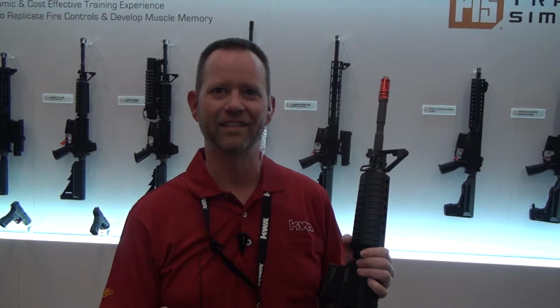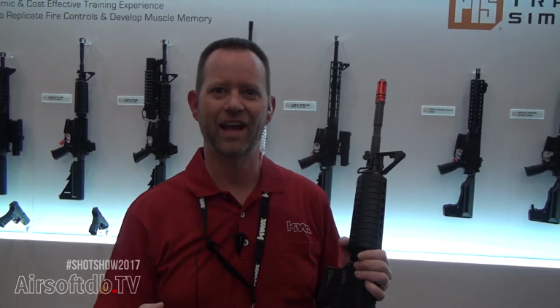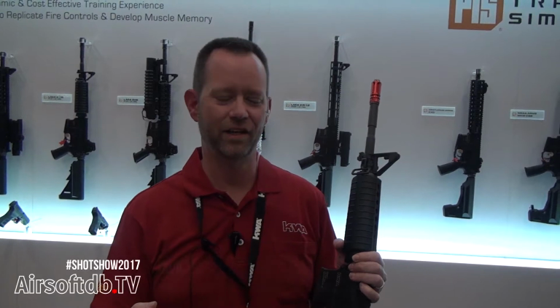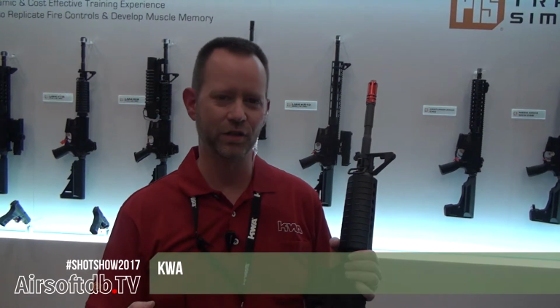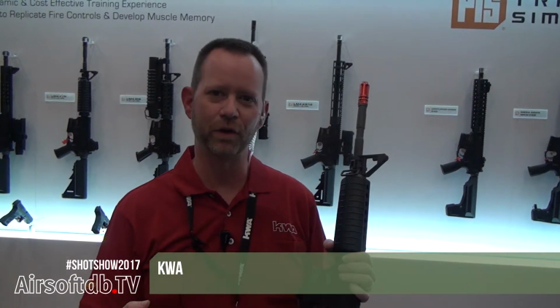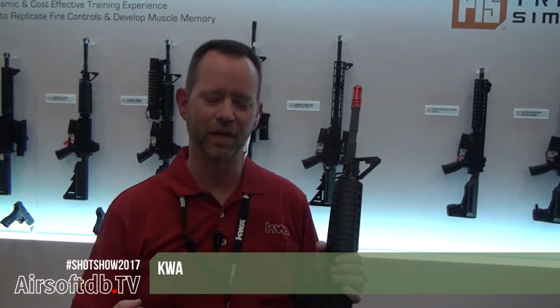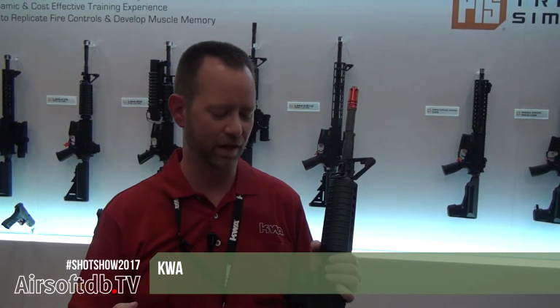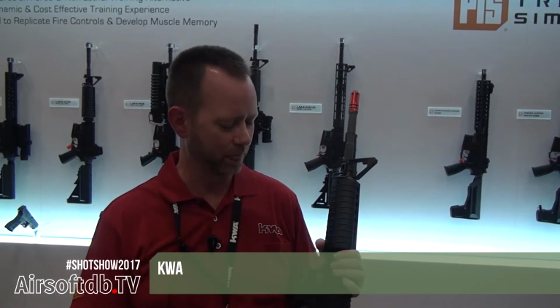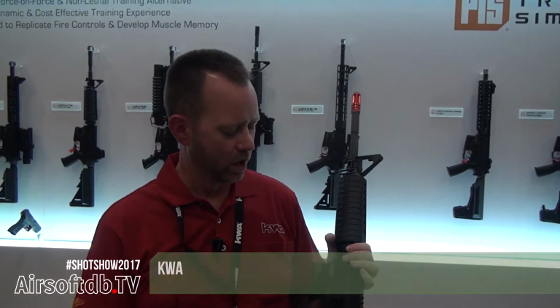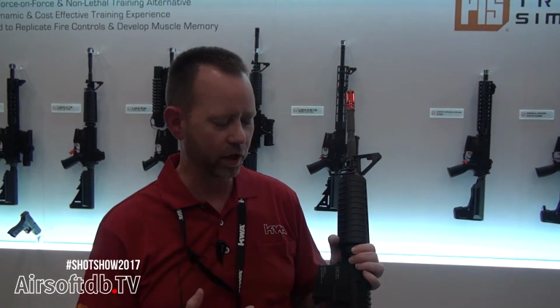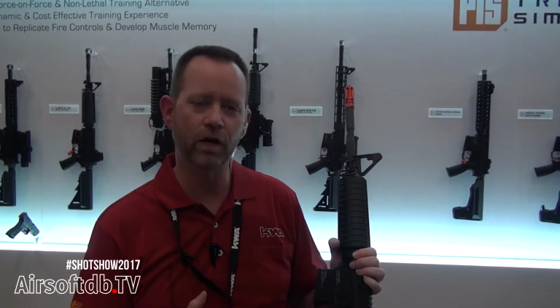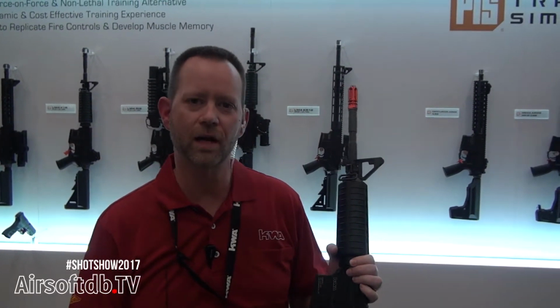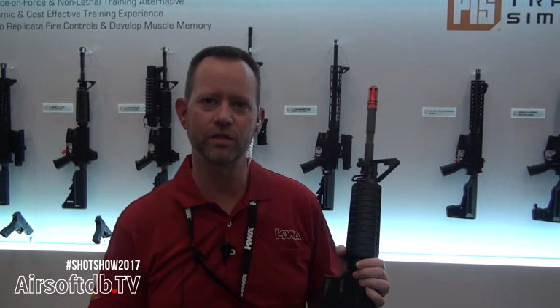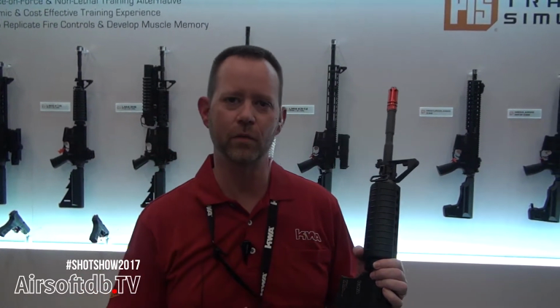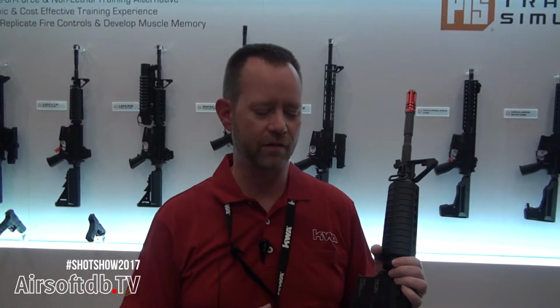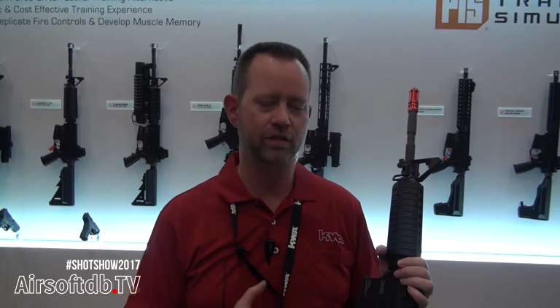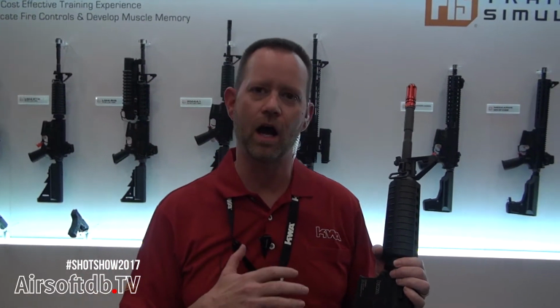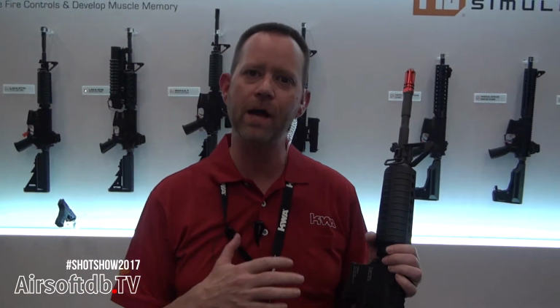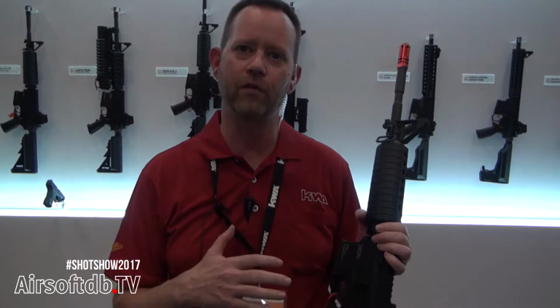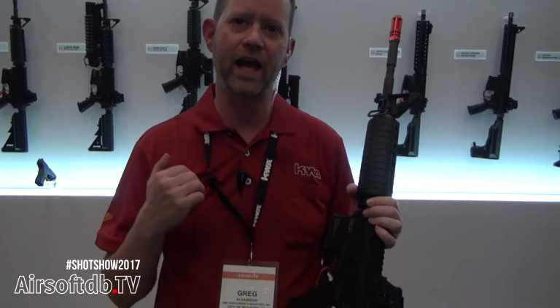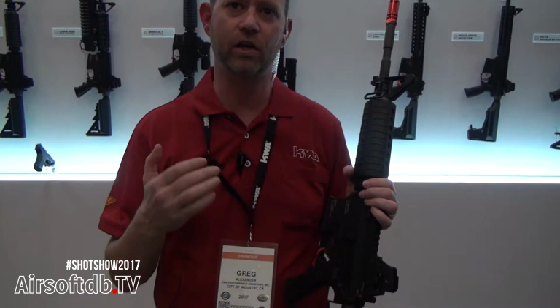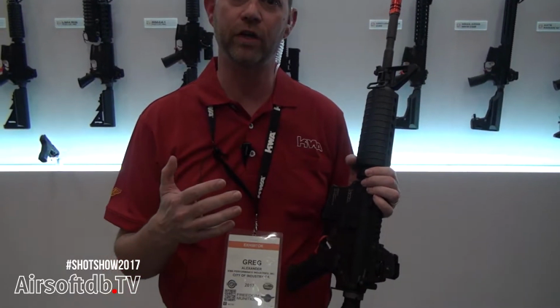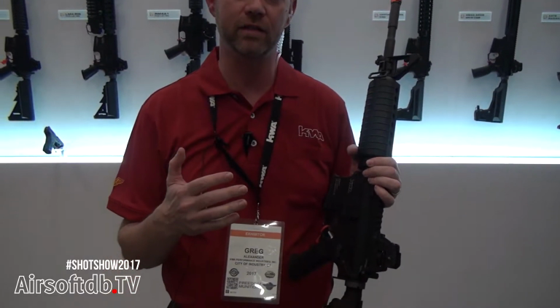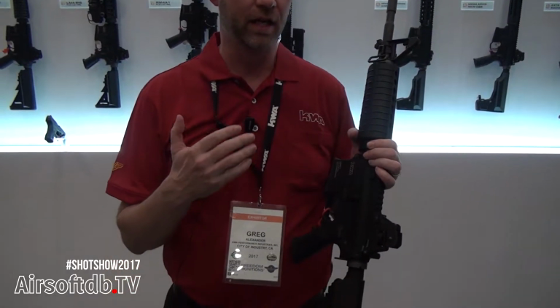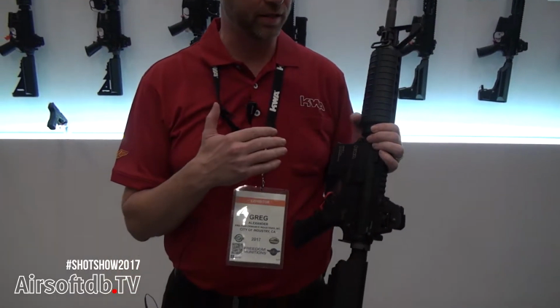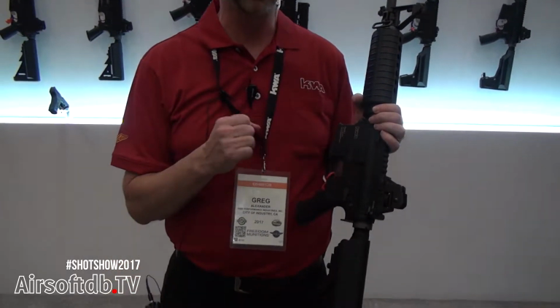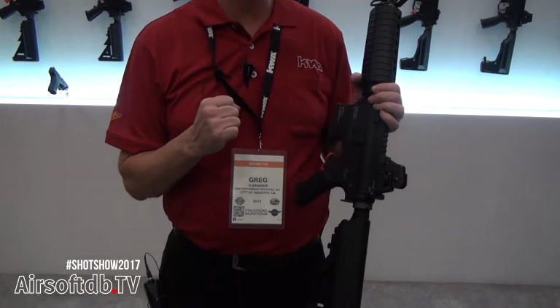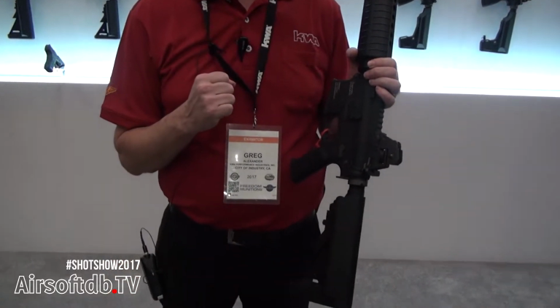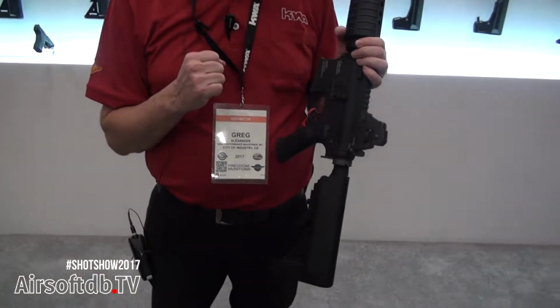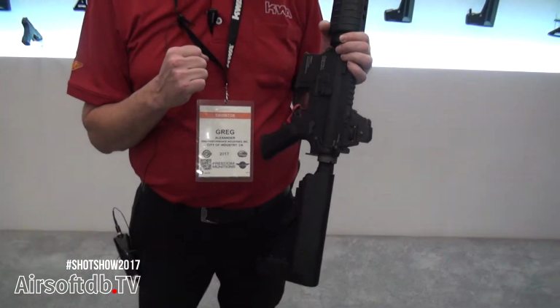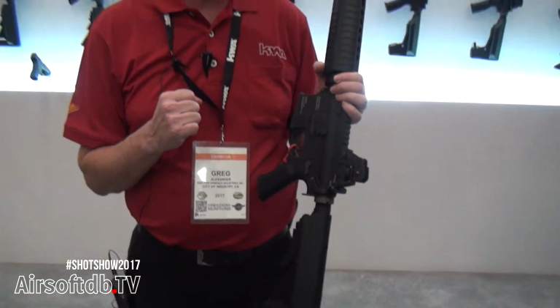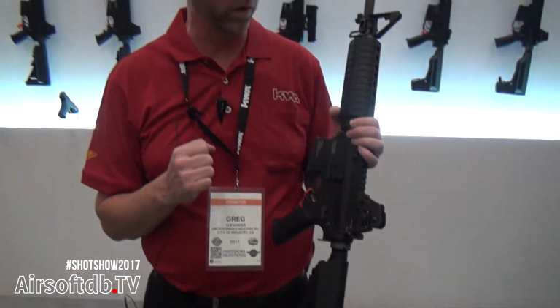Hi, how are you guys doing? I'm Greg from KWA. We're going to go ahead and talk about this new gun we have. This is a hybrid of our gas and our electric gun. It's an electric recoil gun, the RM4A1.